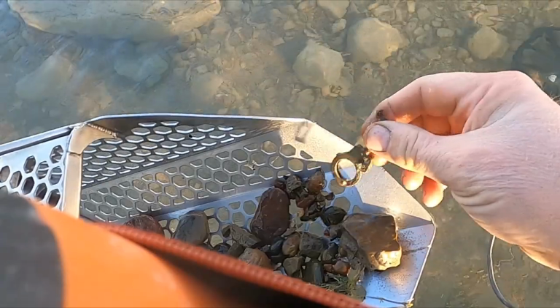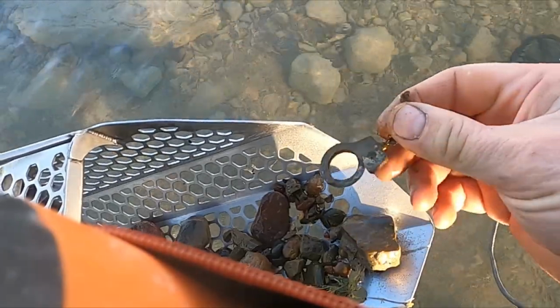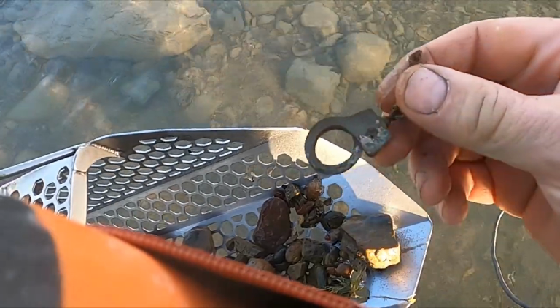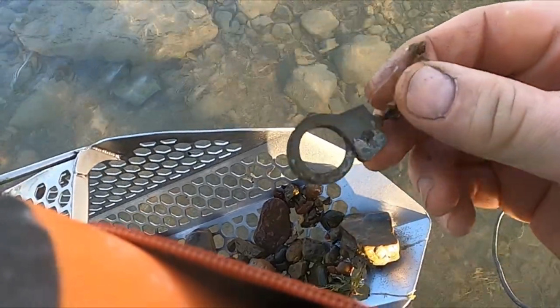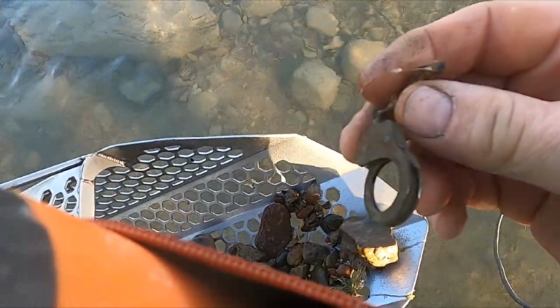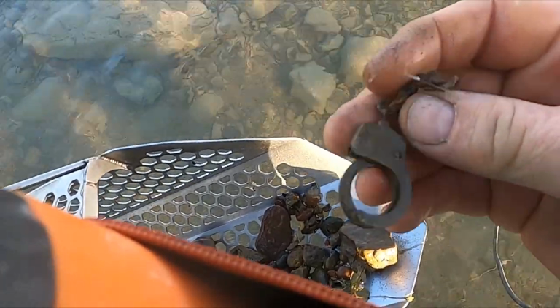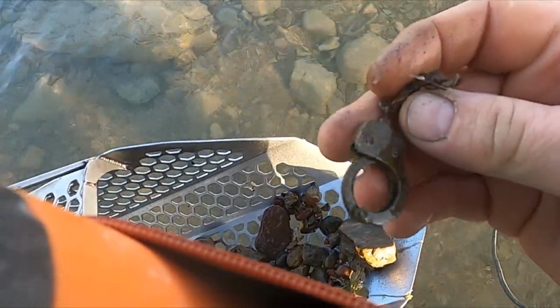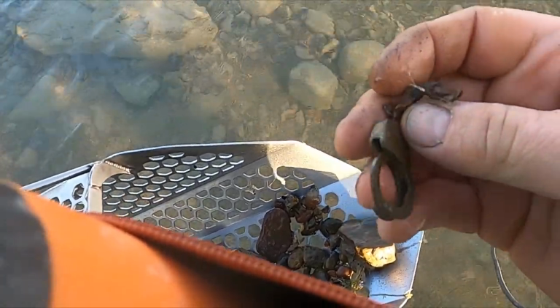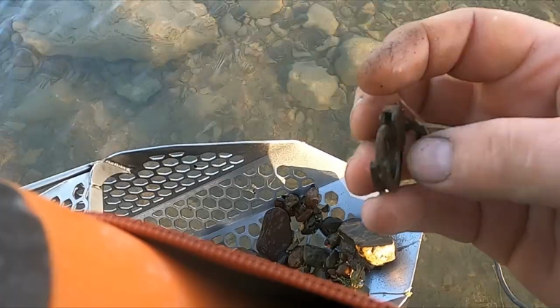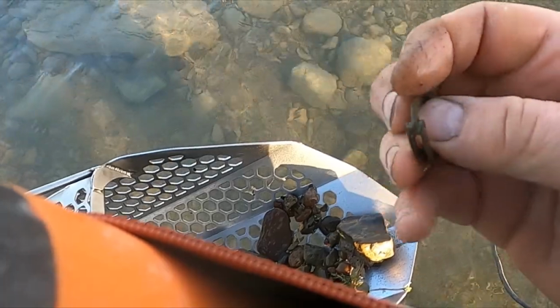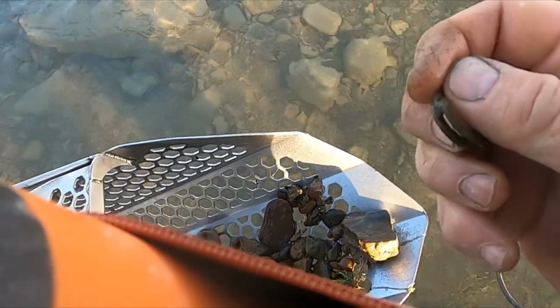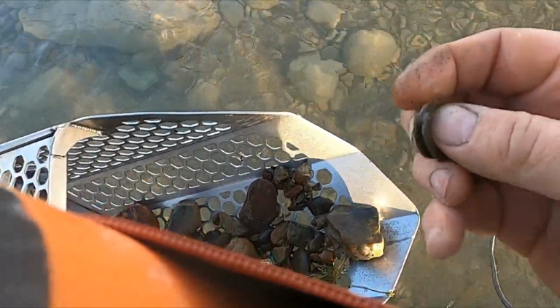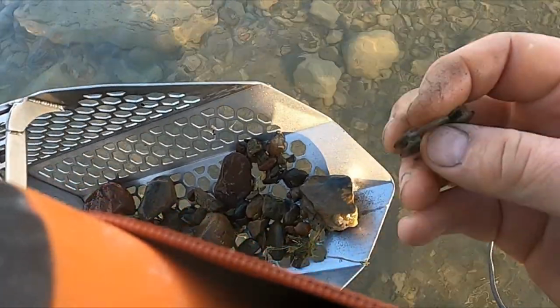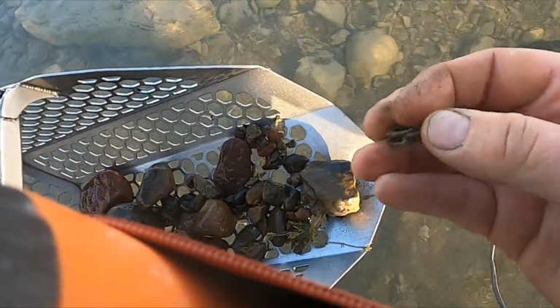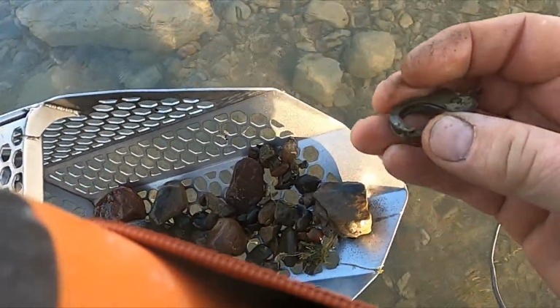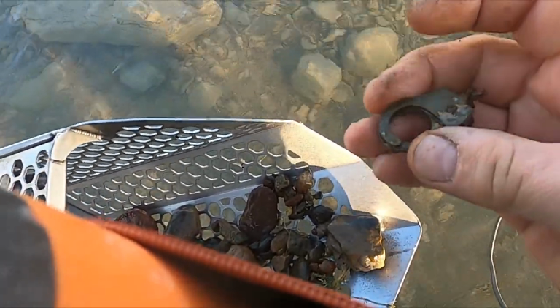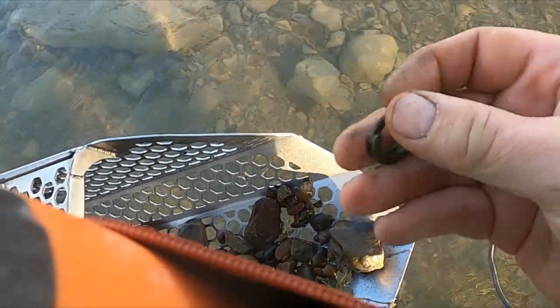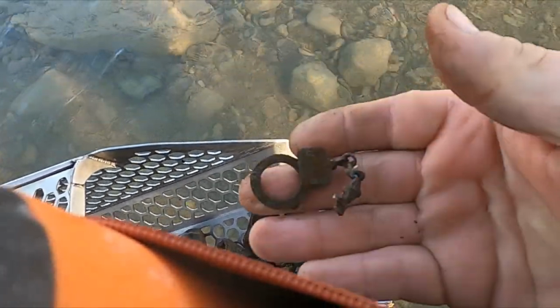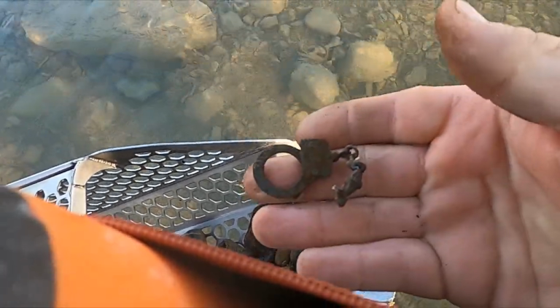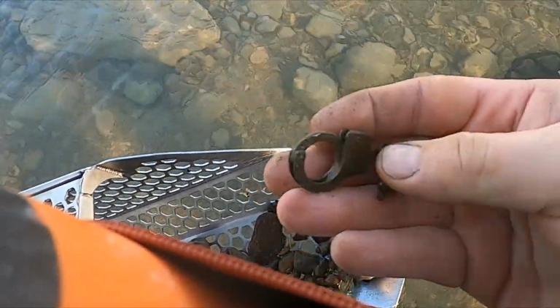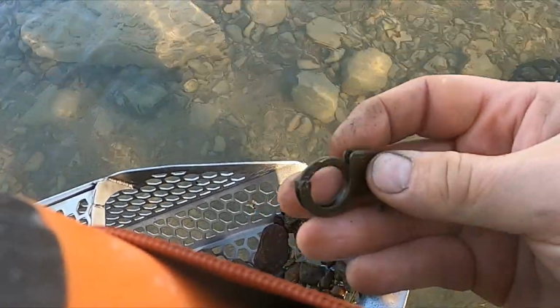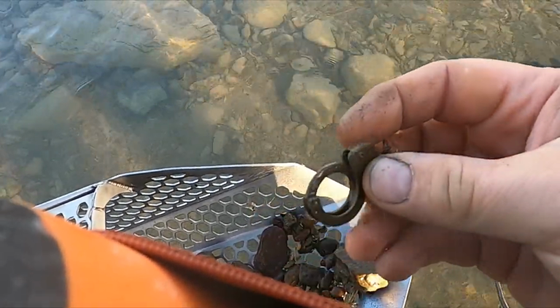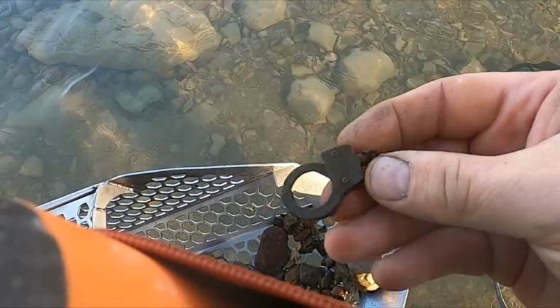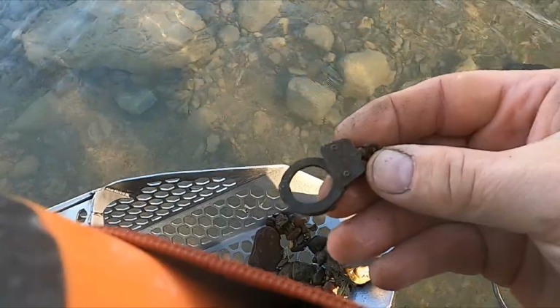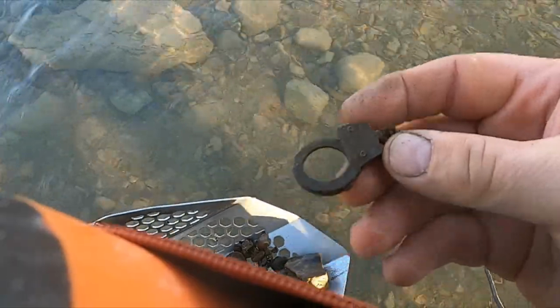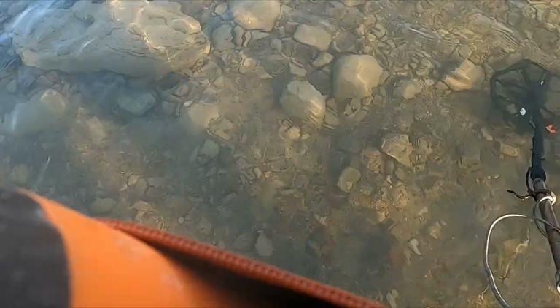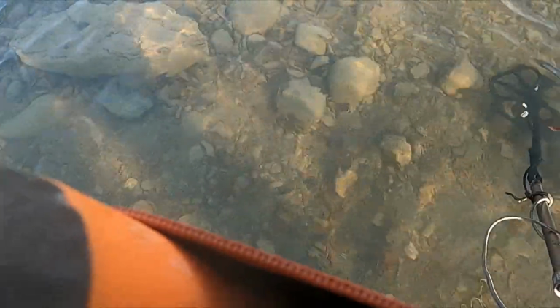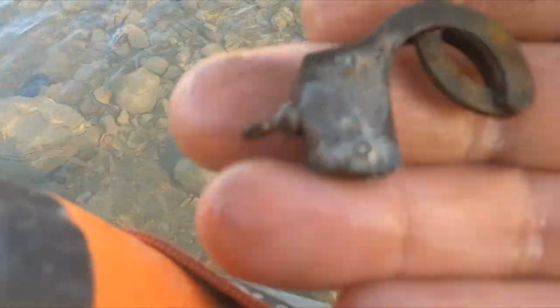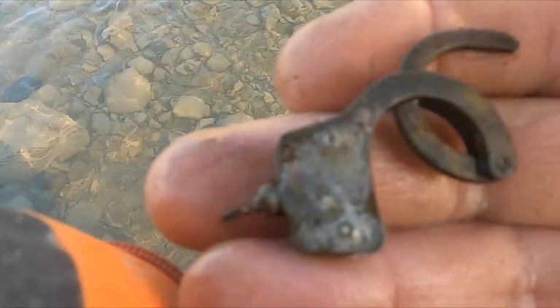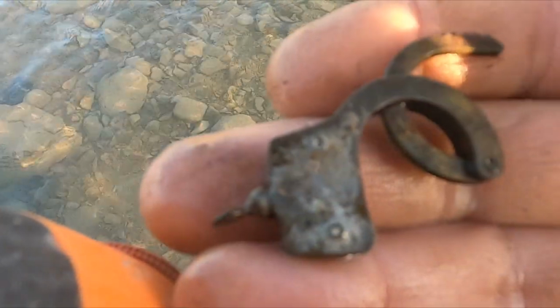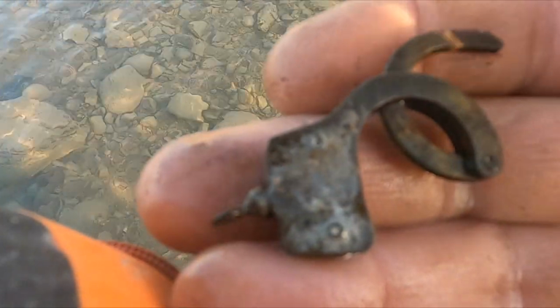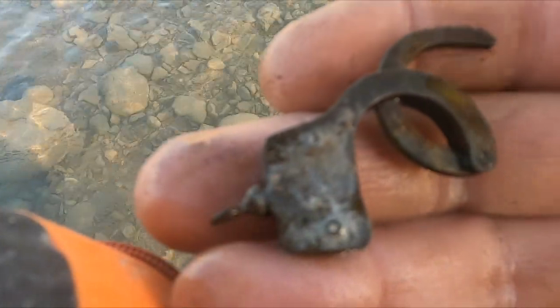Okay, I've never dug handcuffs before. Crazy. Okay, I just got the other one.